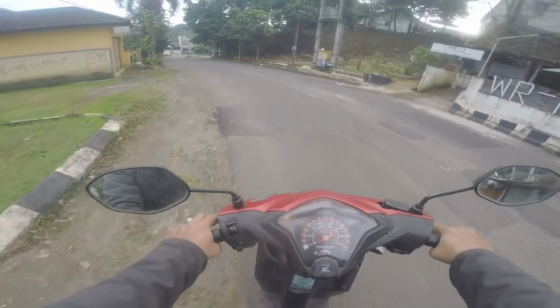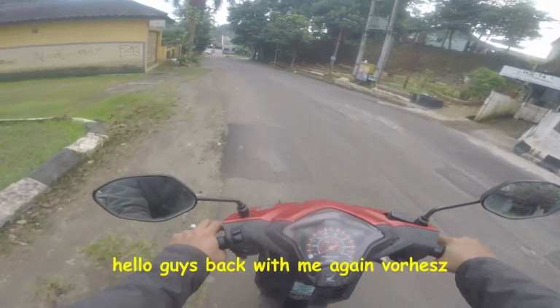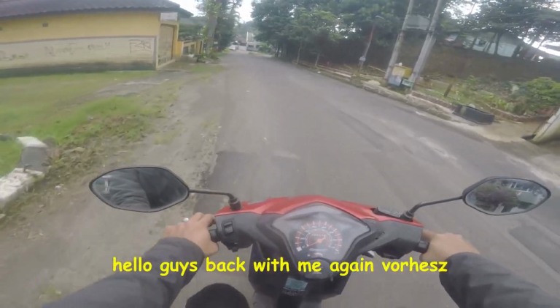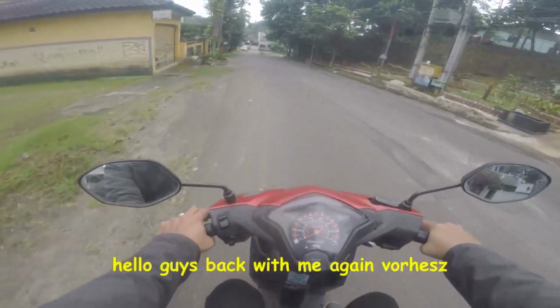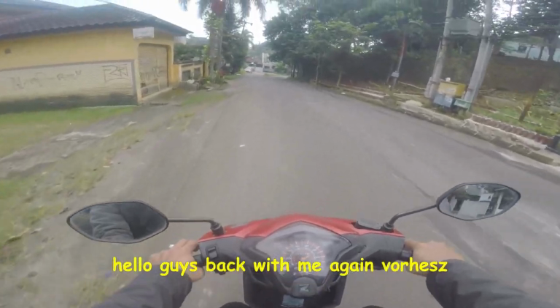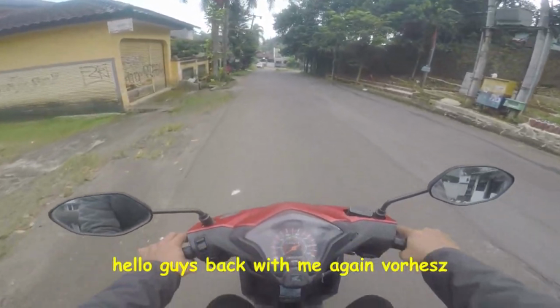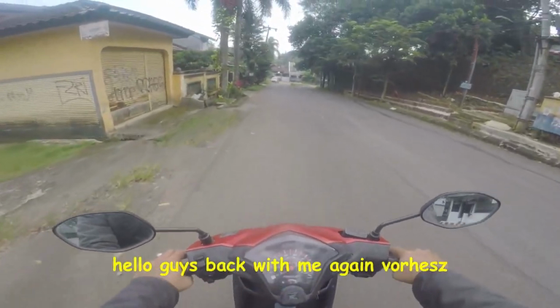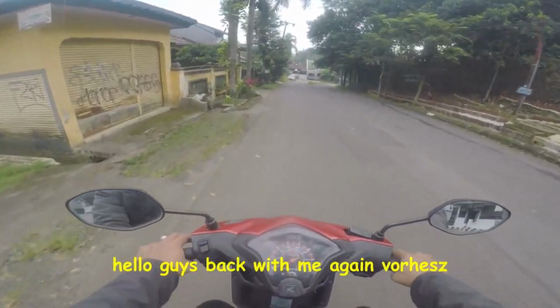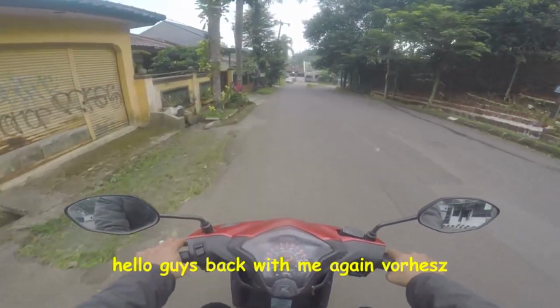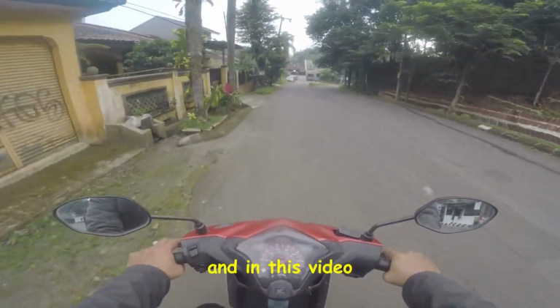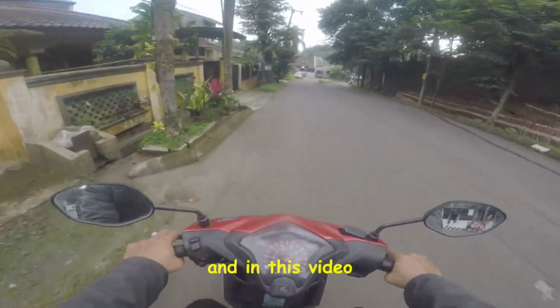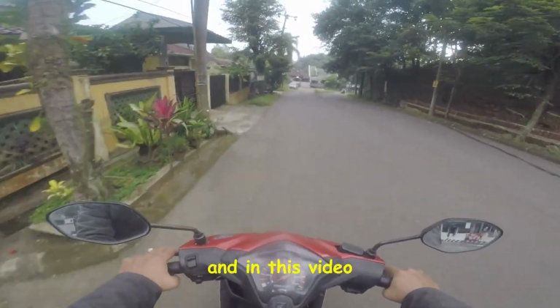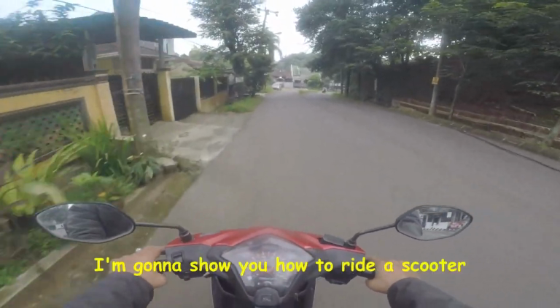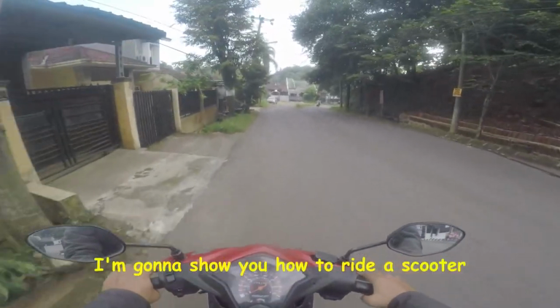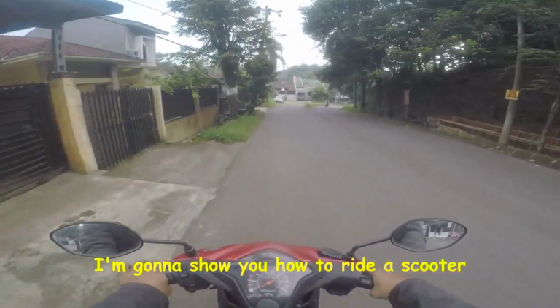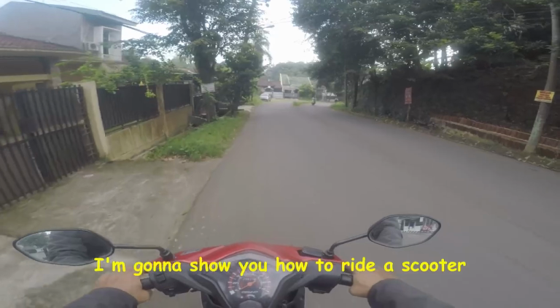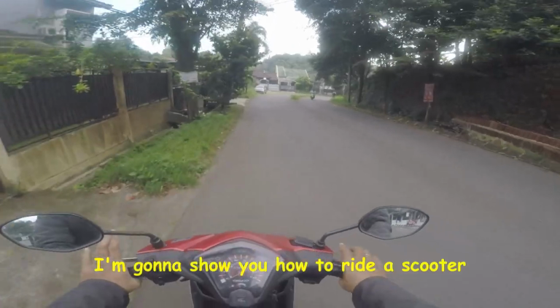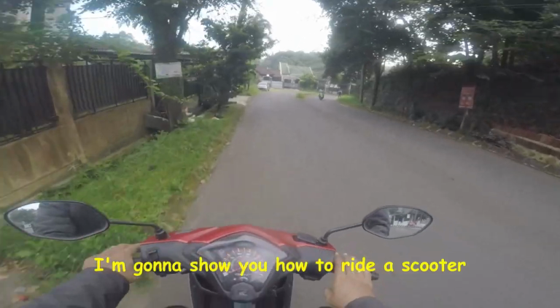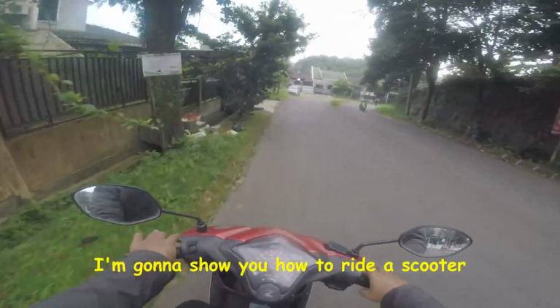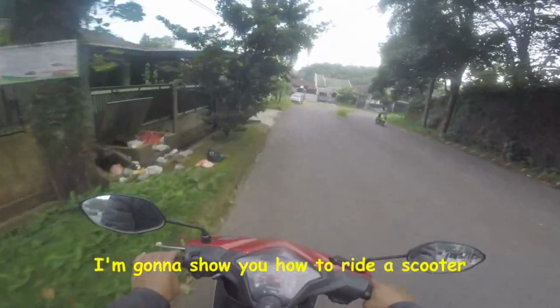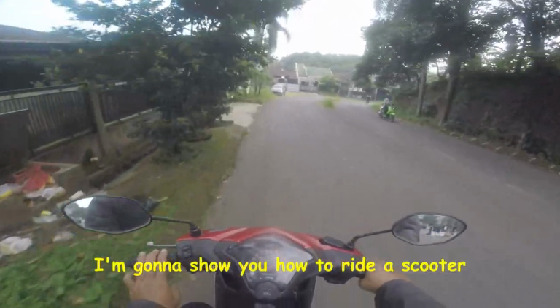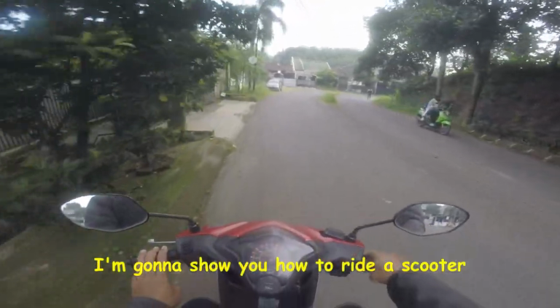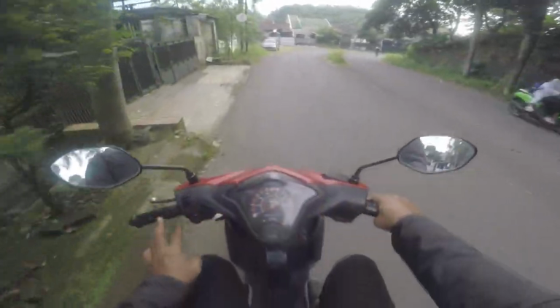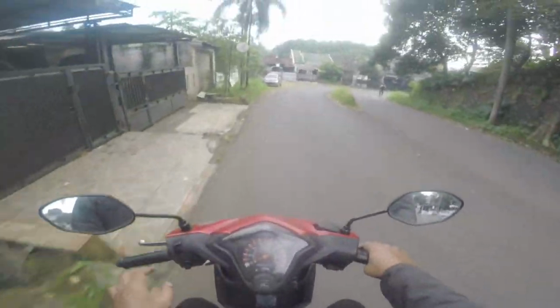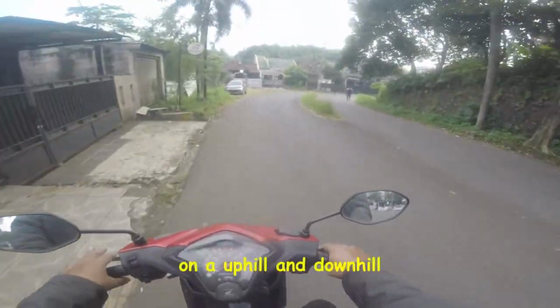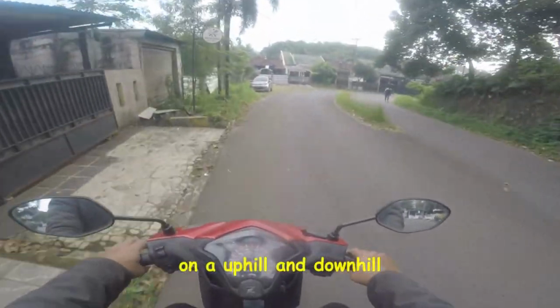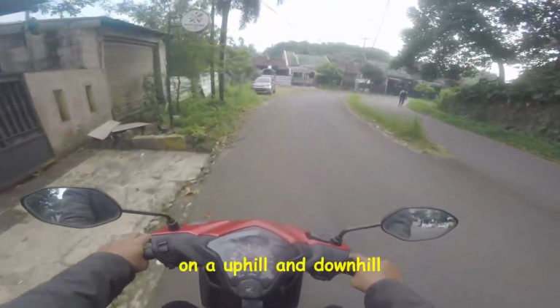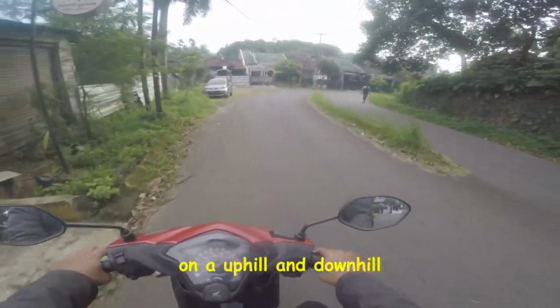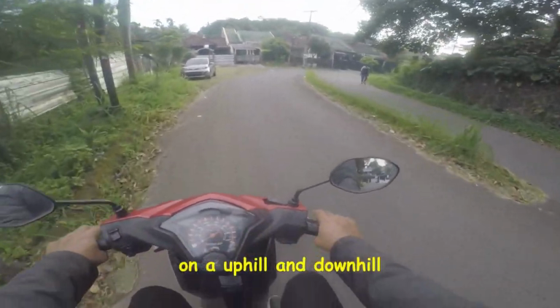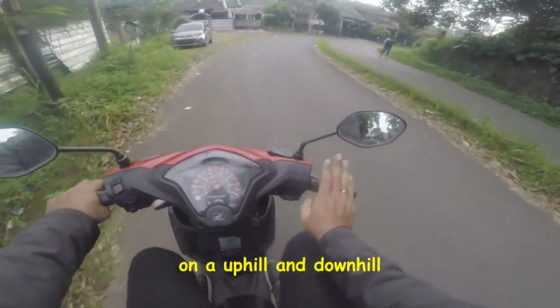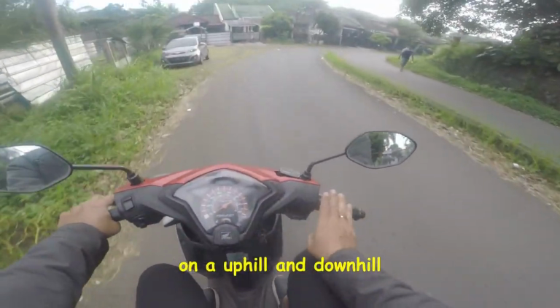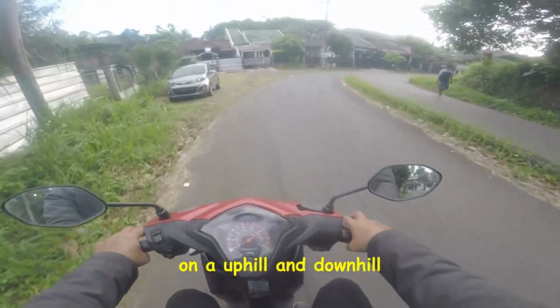Hello guys, back with me again. In this video, I'm going to show you how to ride a scooter uphill and downhill.